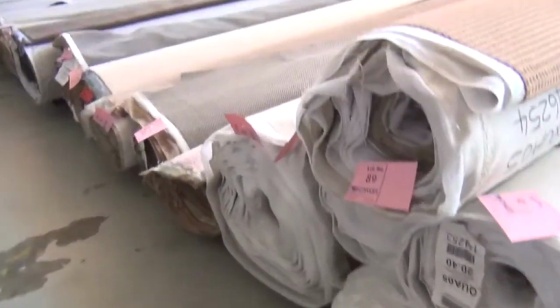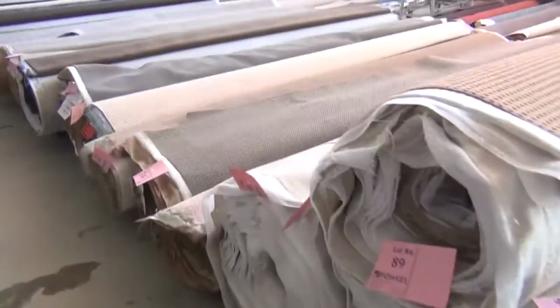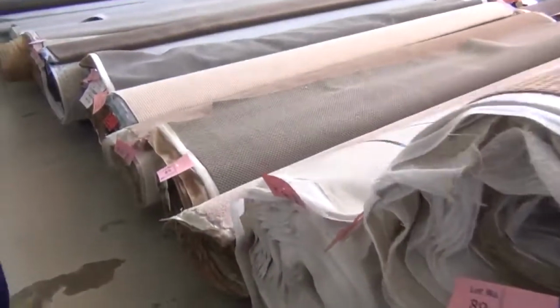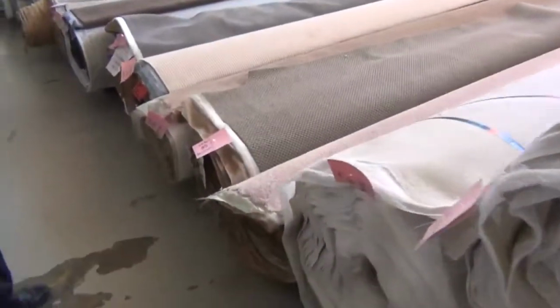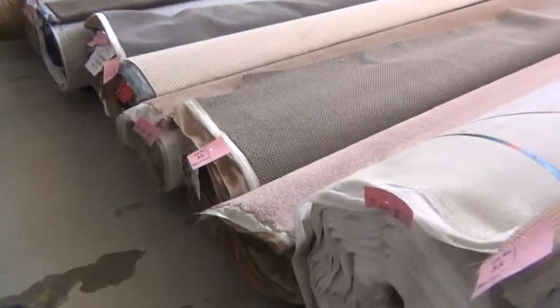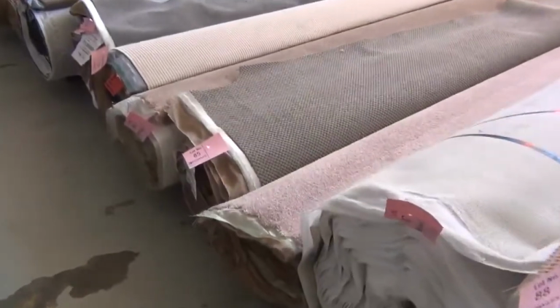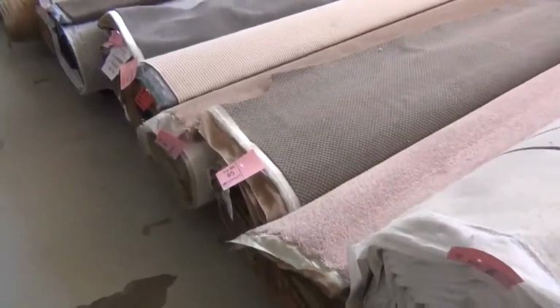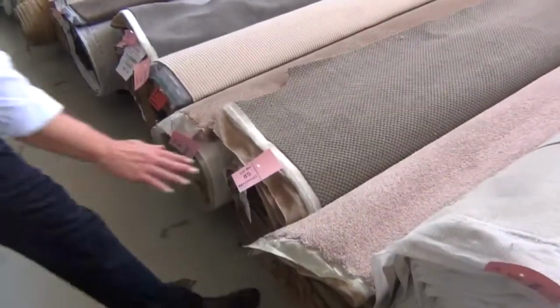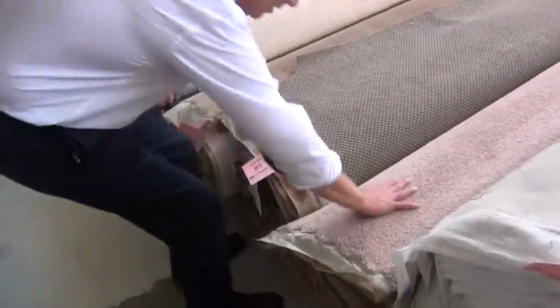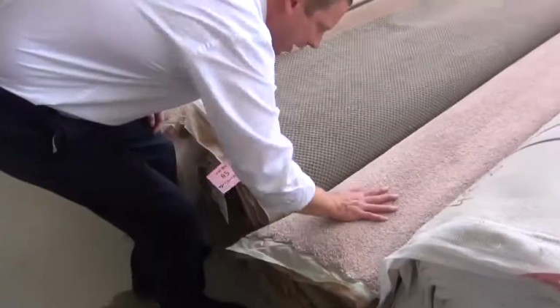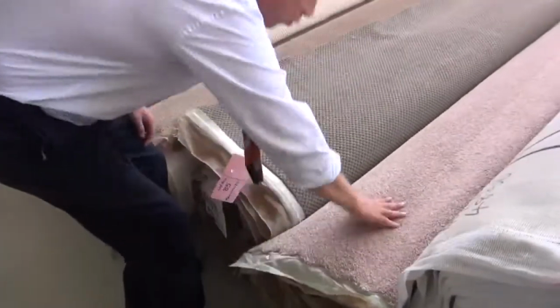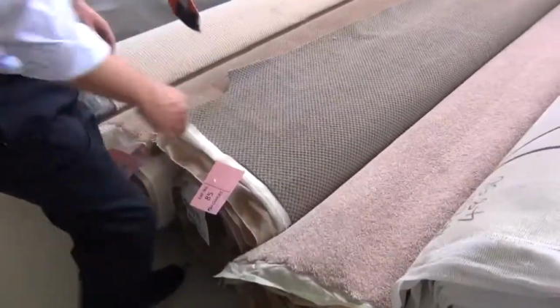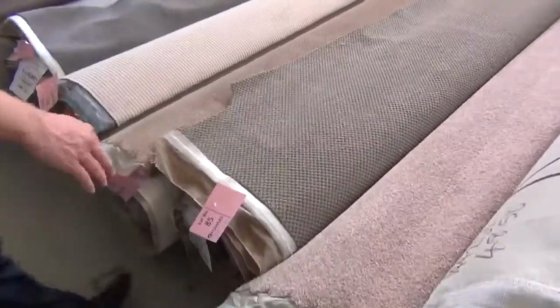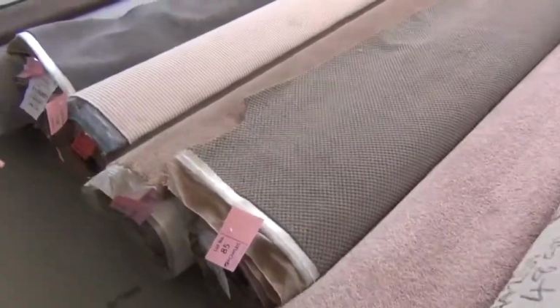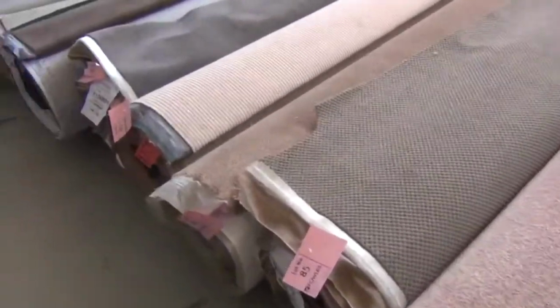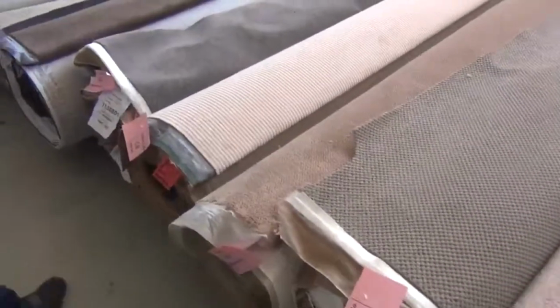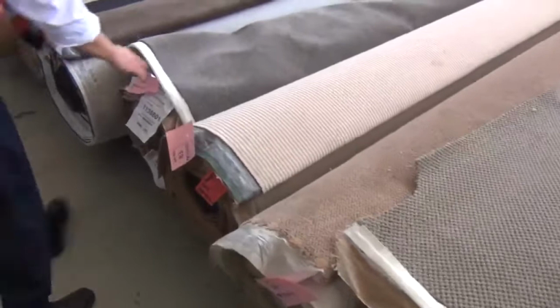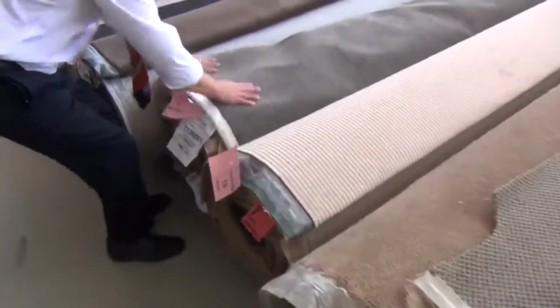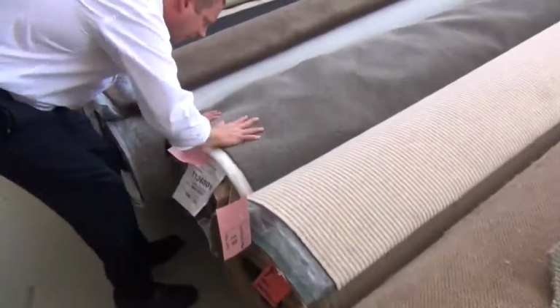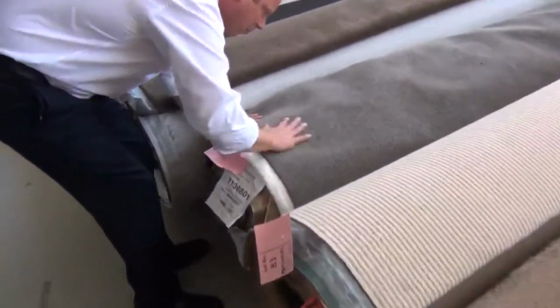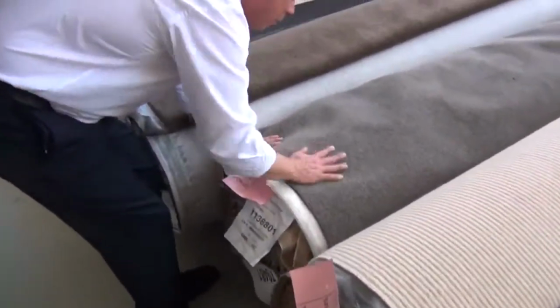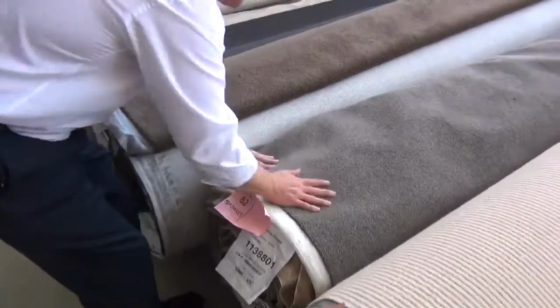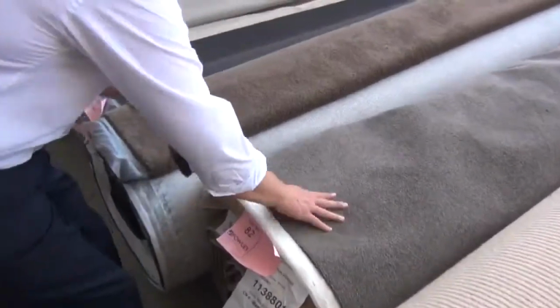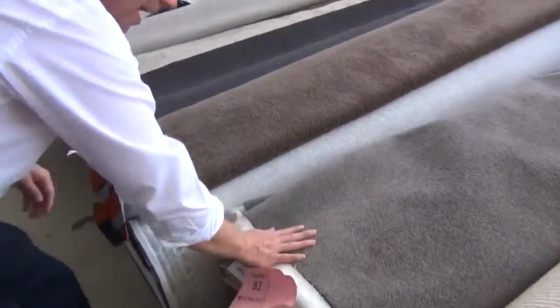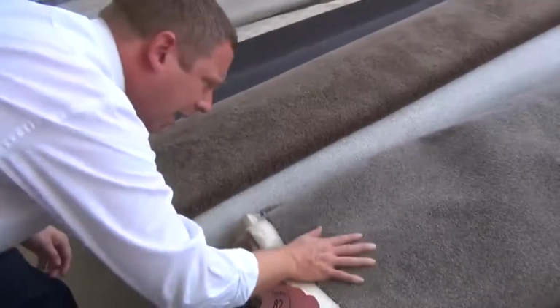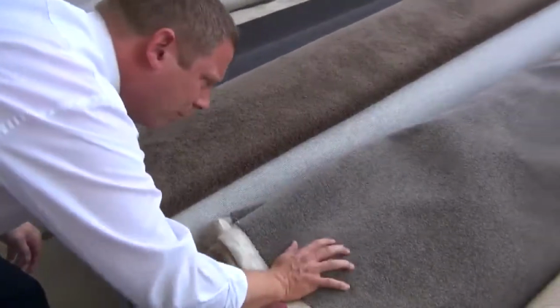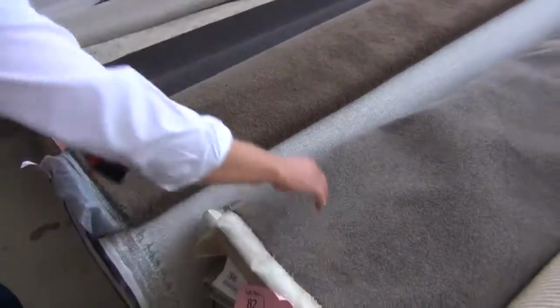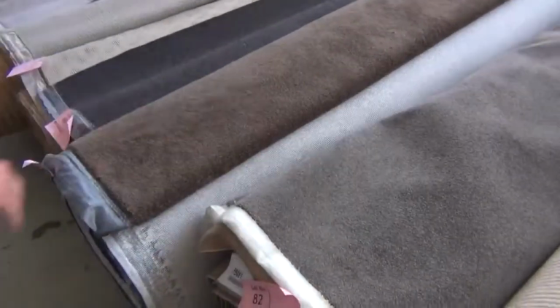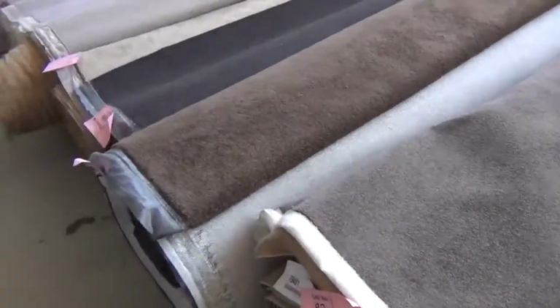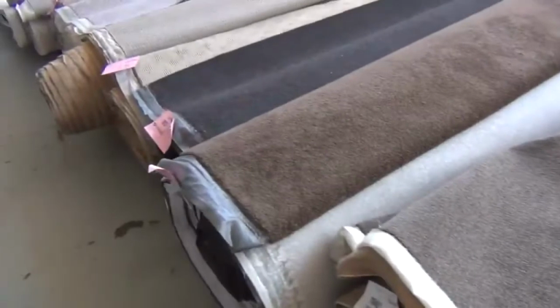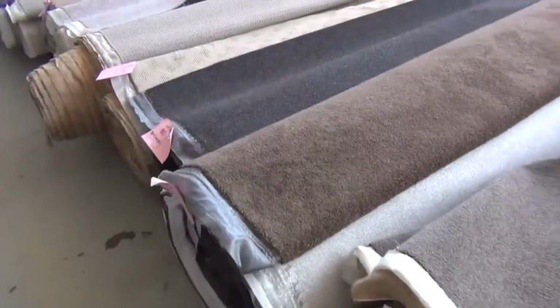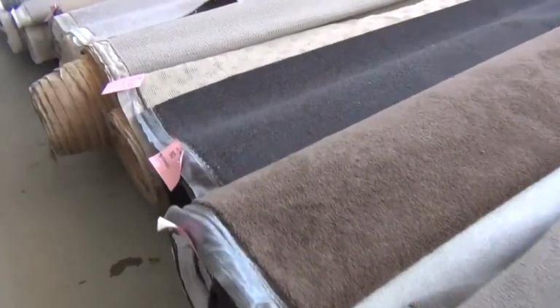Now into the really big rolls of carpet. Got a nice beige twist there. Have a look at this one — beautiful grey-brown colour. Beautiful looking carpet out of Victoria Carpets.